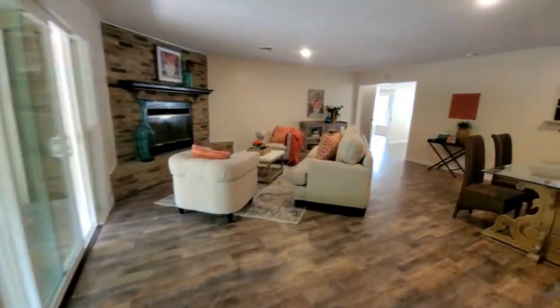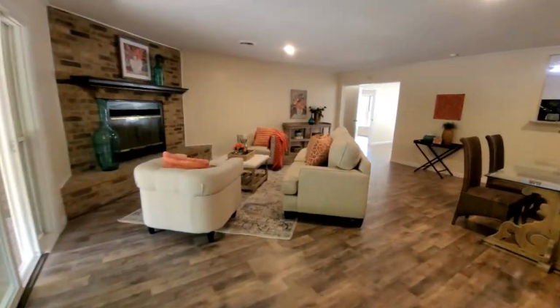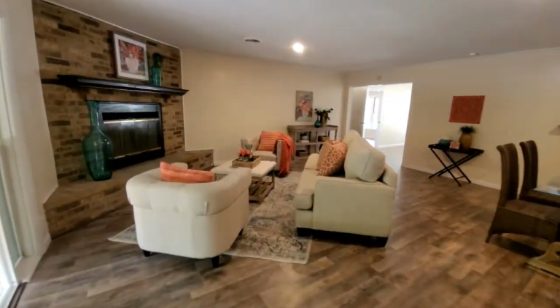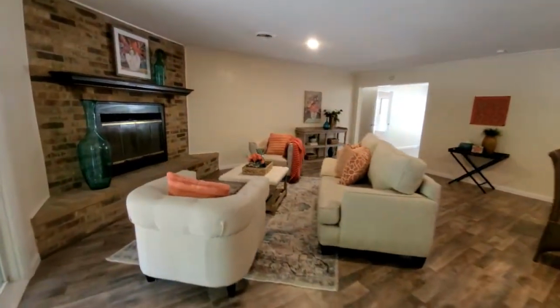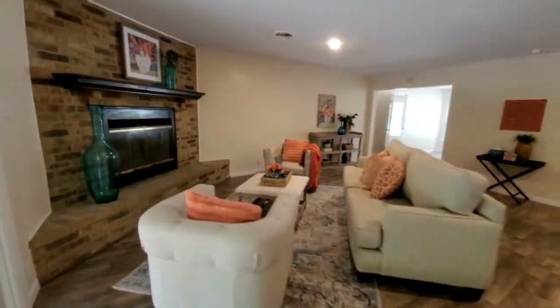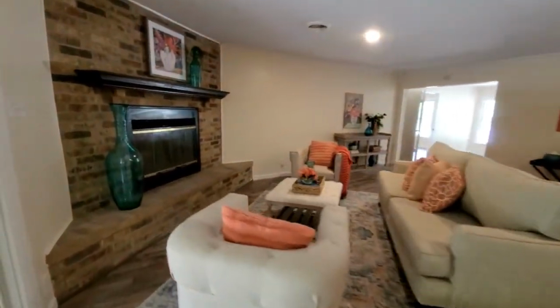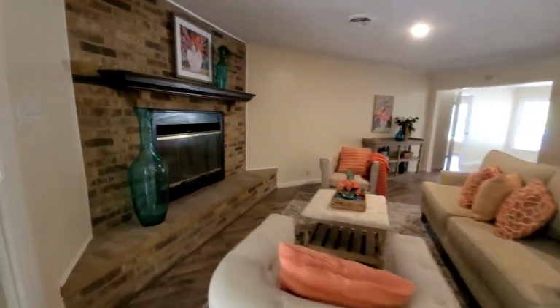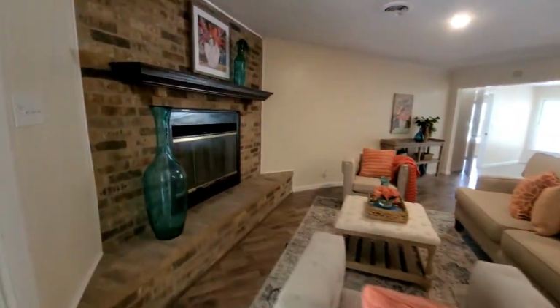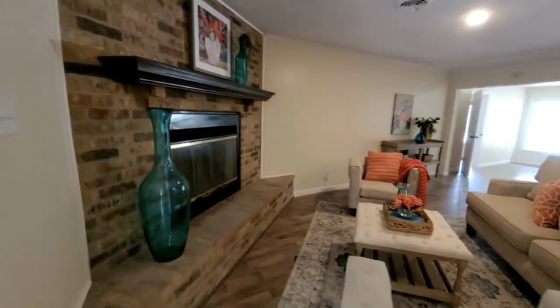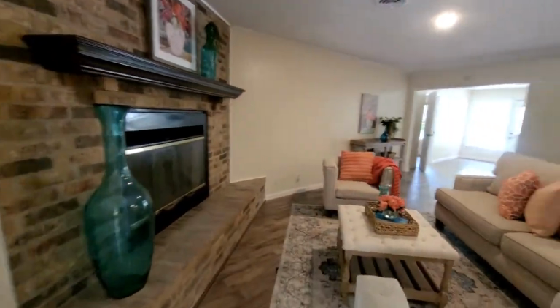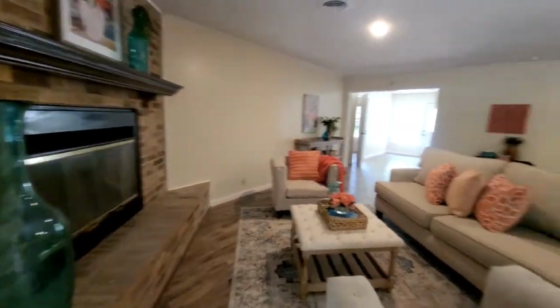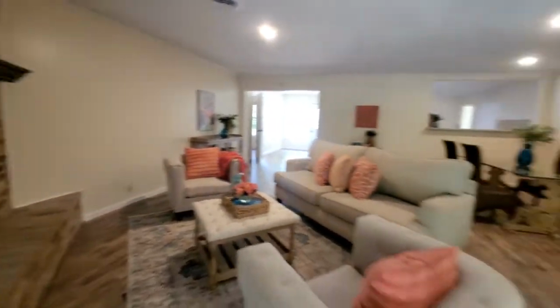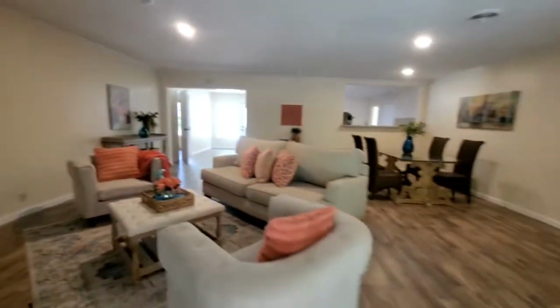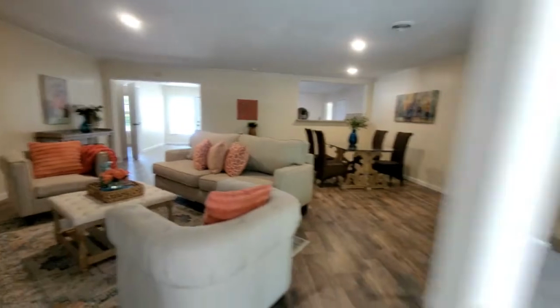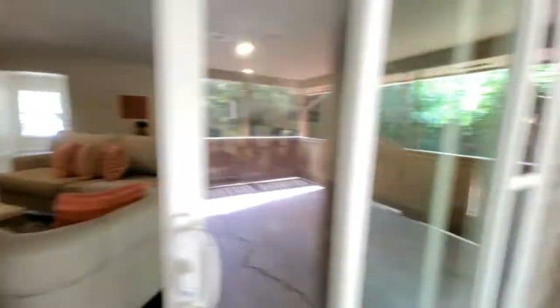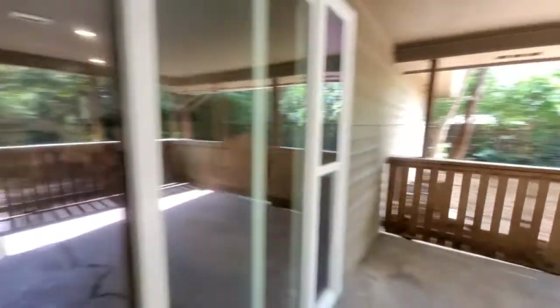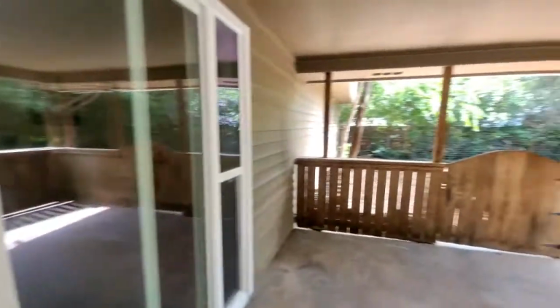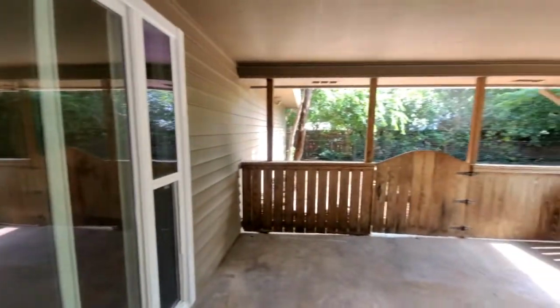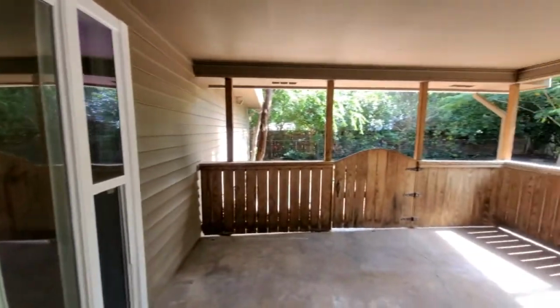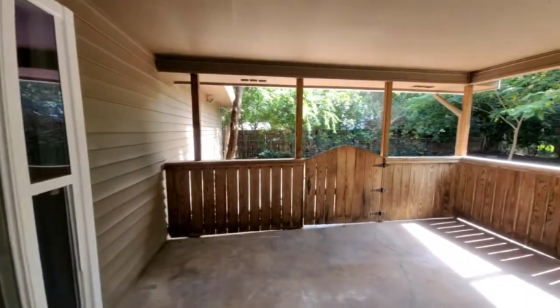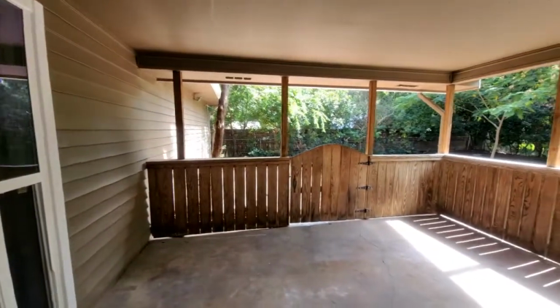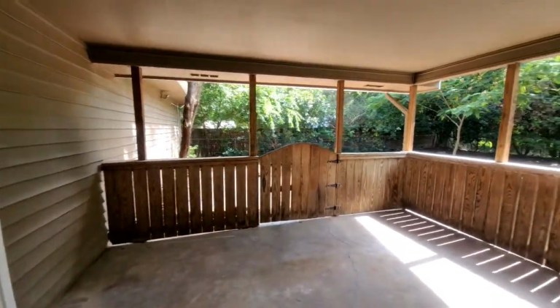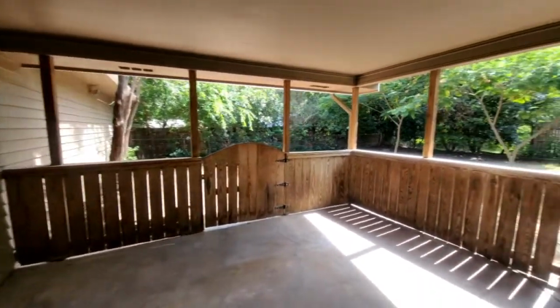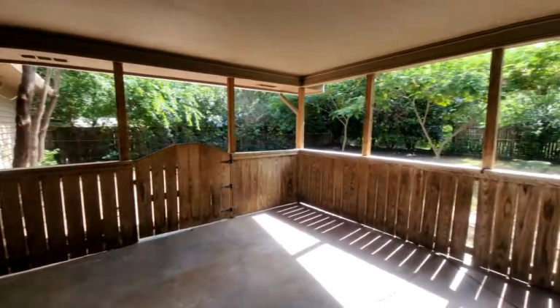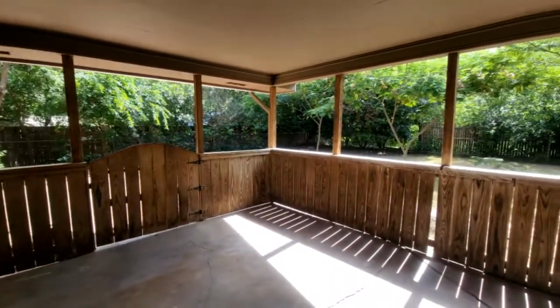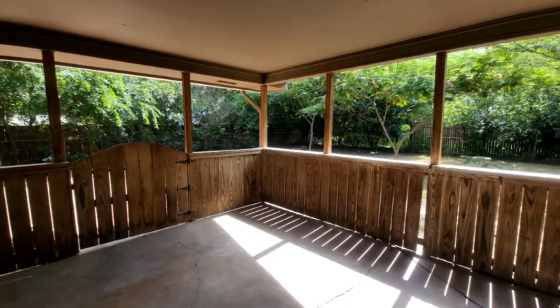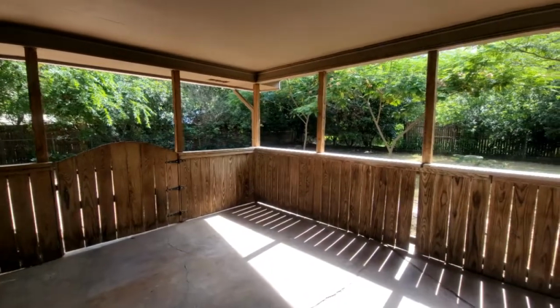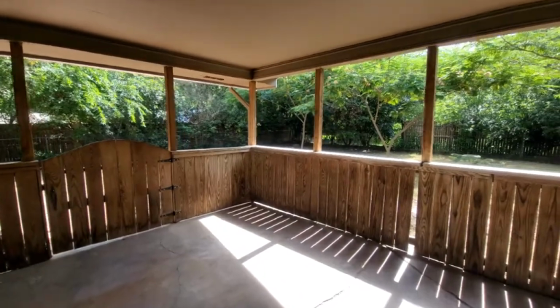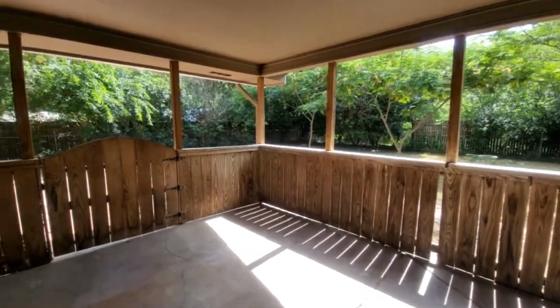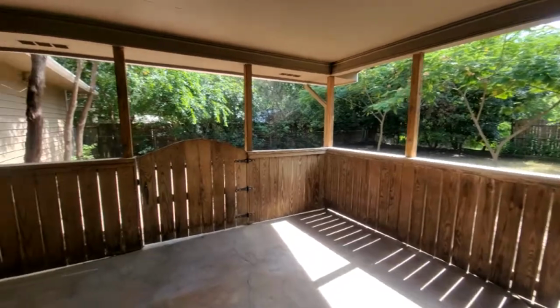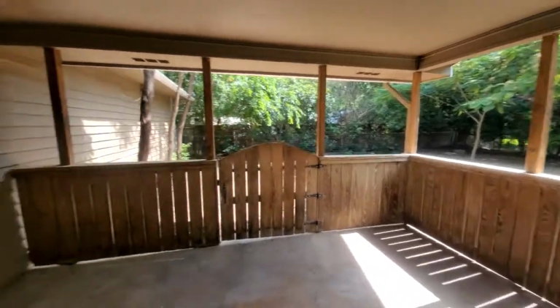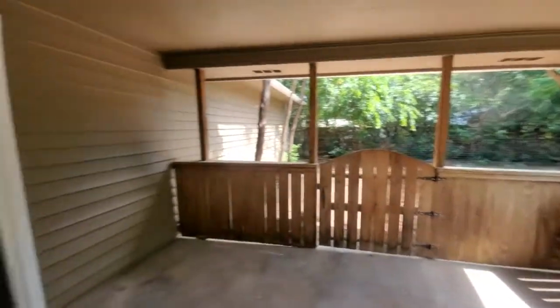This house is priced to move quickly at $249,500. Please check it out — visit our website, GBOH.online.